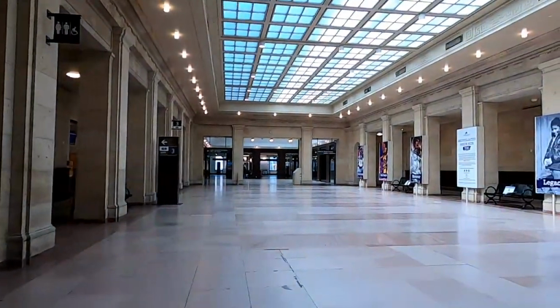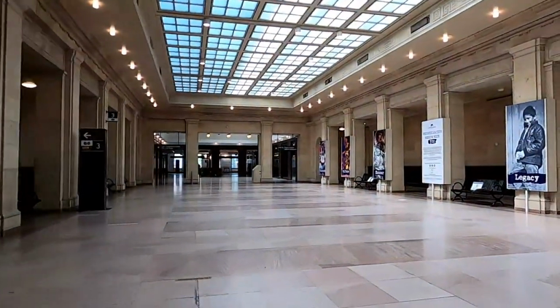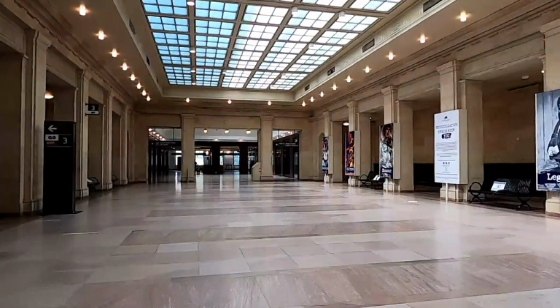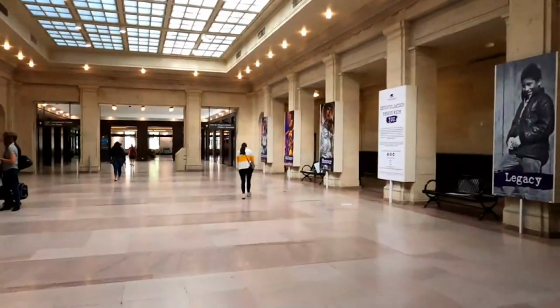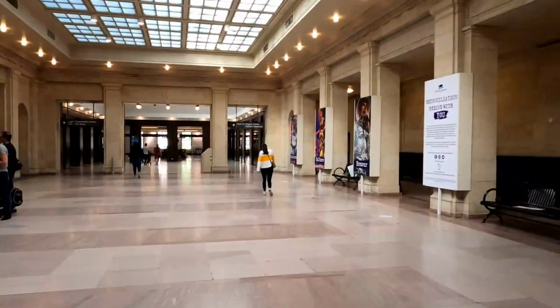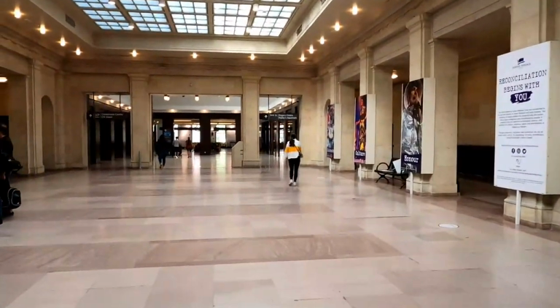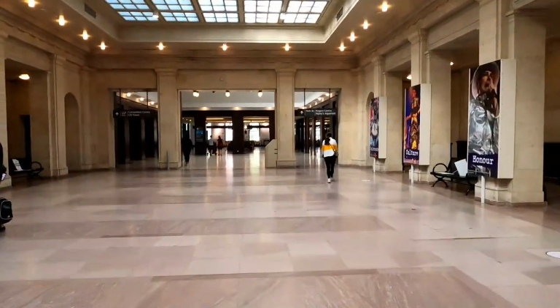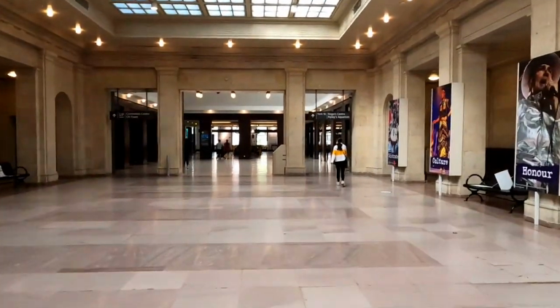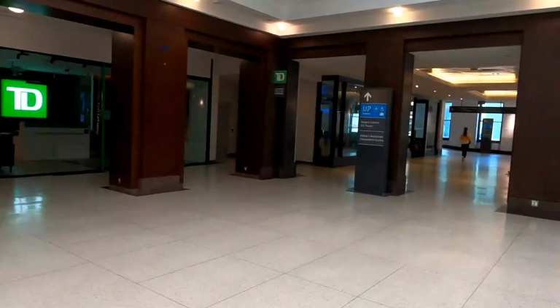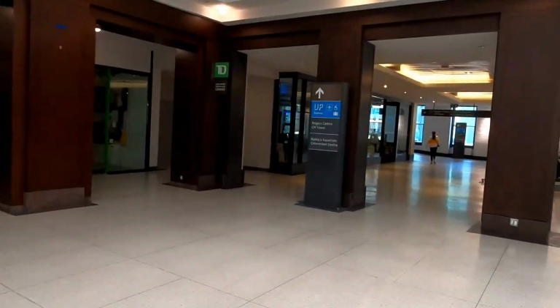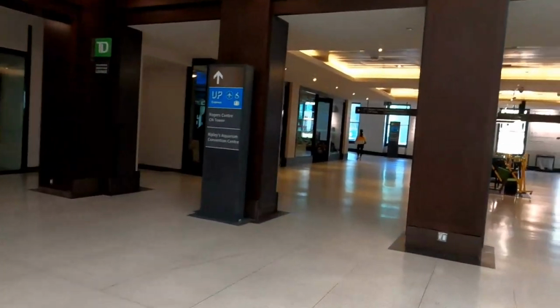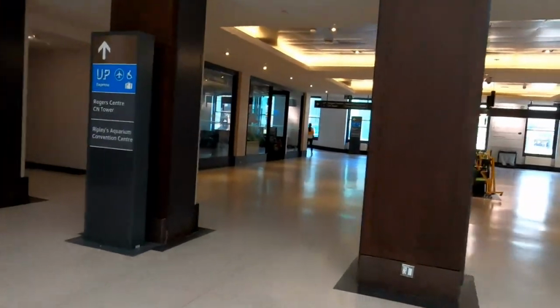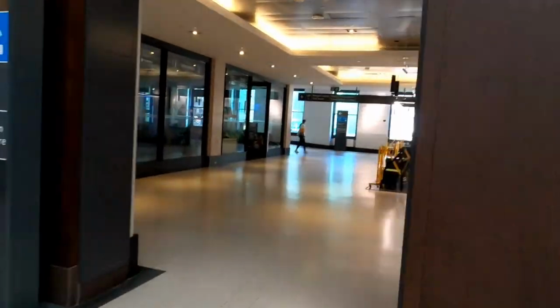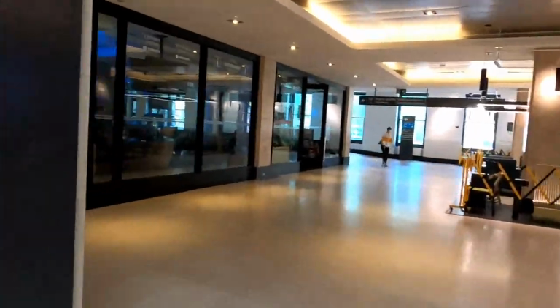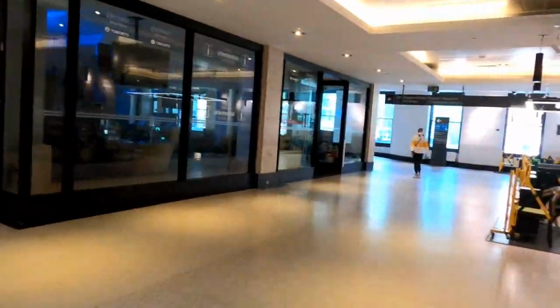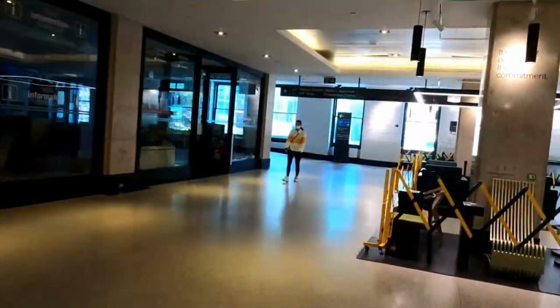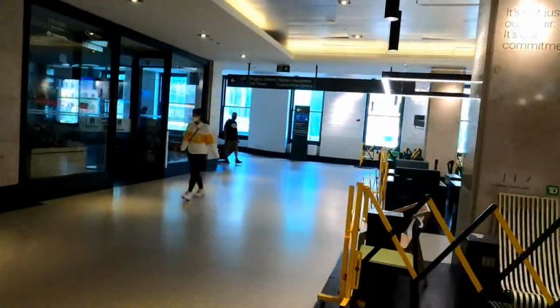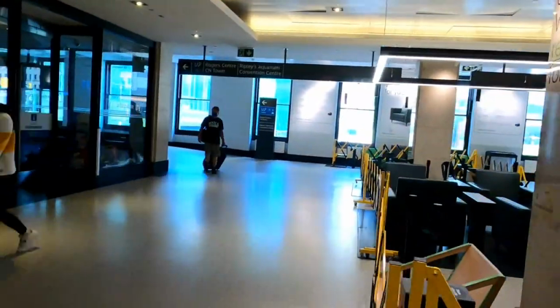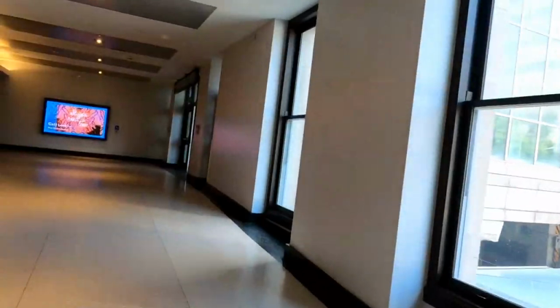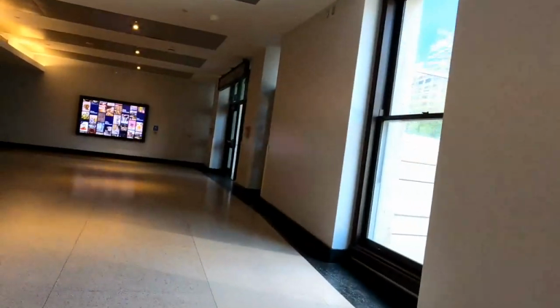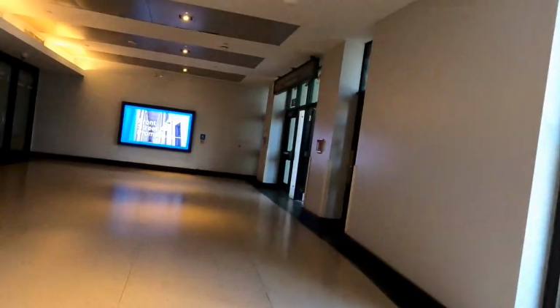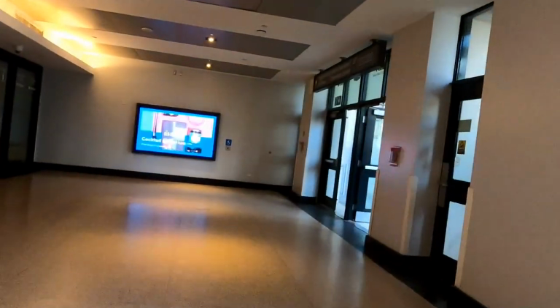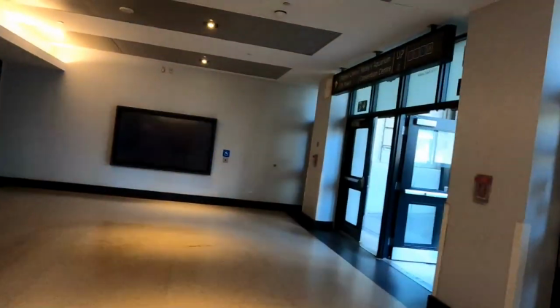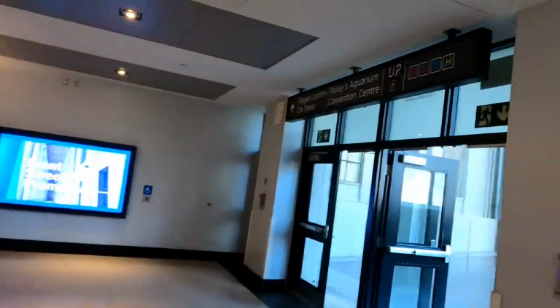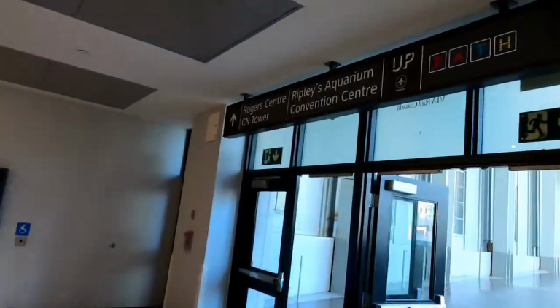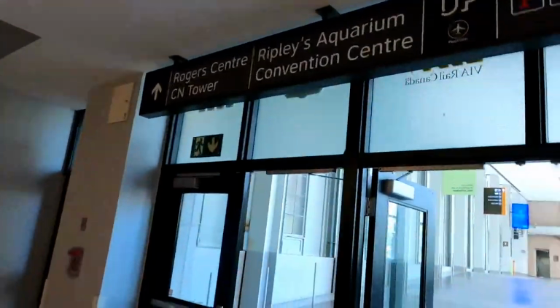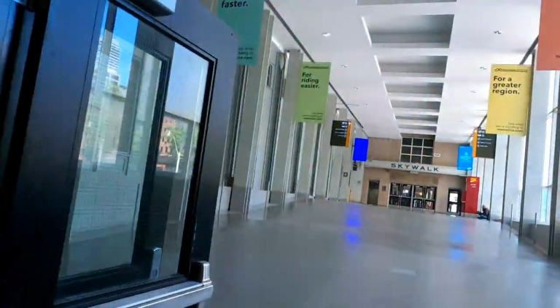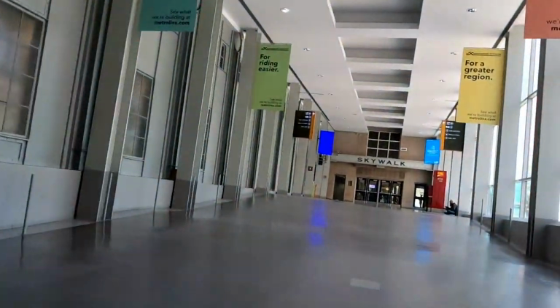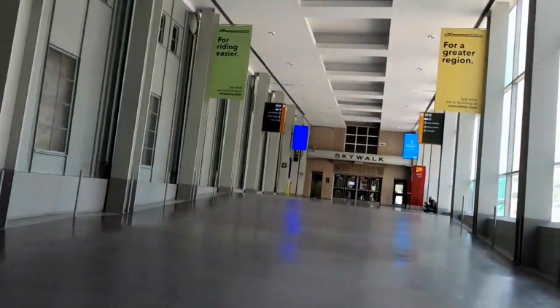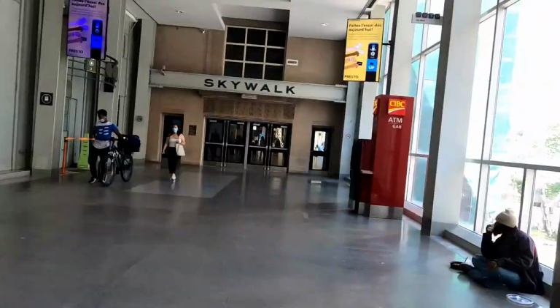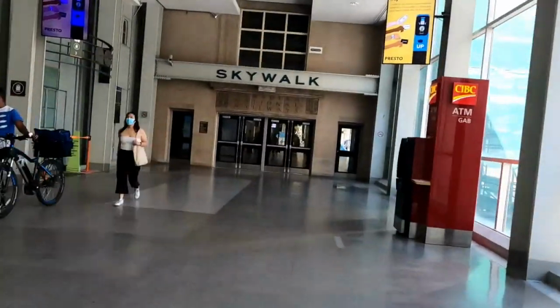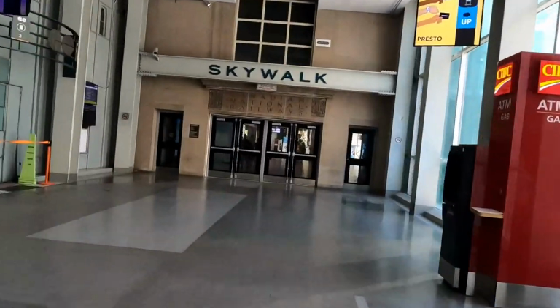From here everything is the same as my other video. You go straight ahead and make a left at the end of the hall, then you make a right, go straight ahead, and you'll be entering the skywalk.